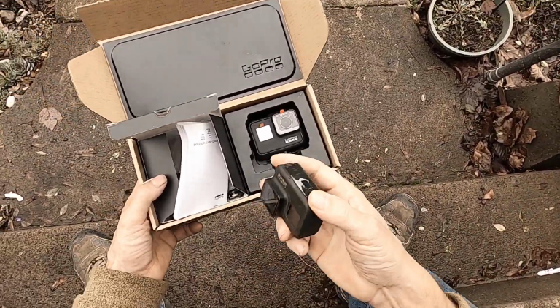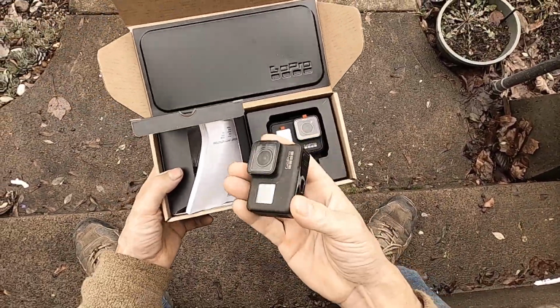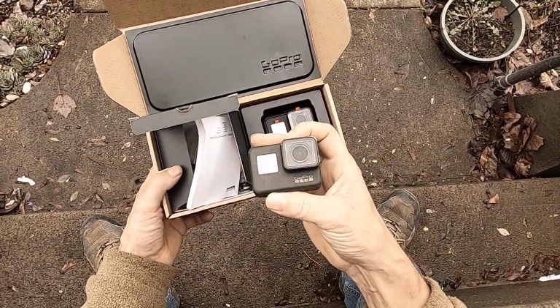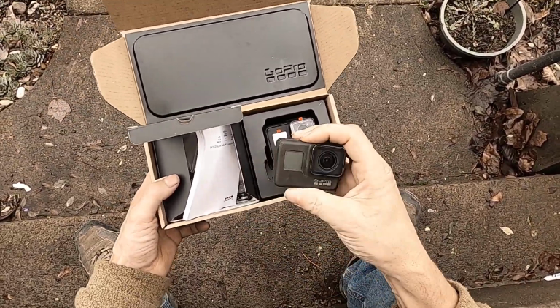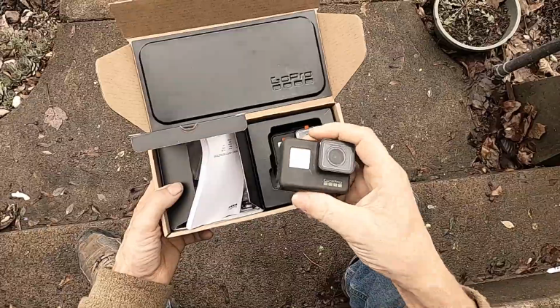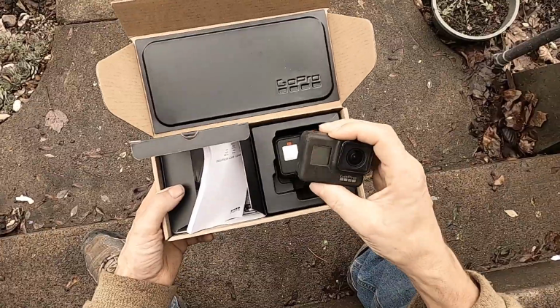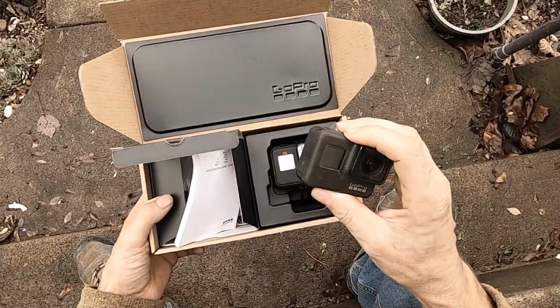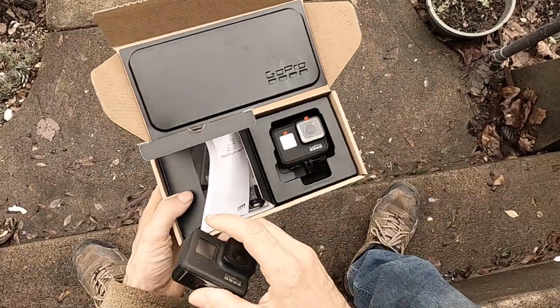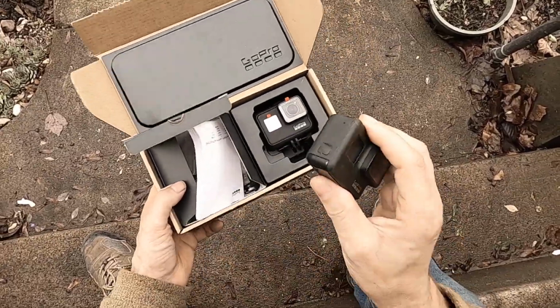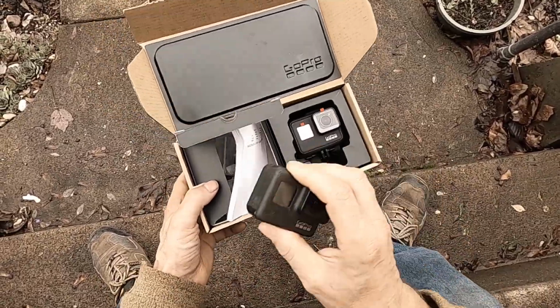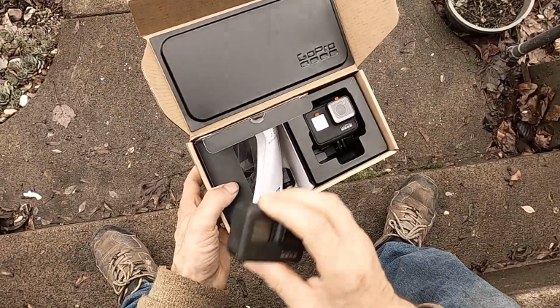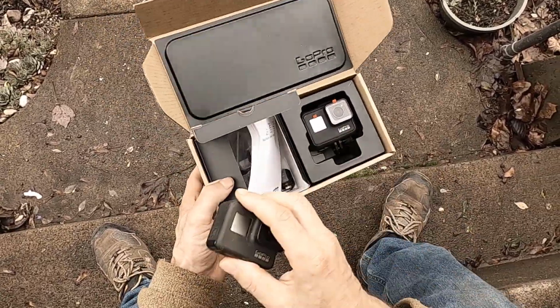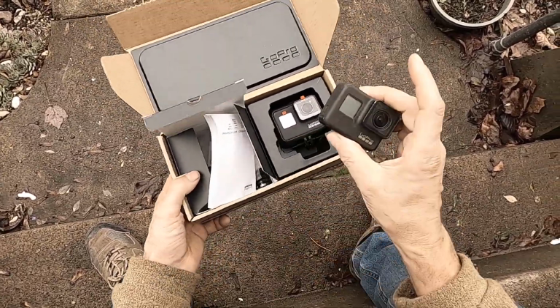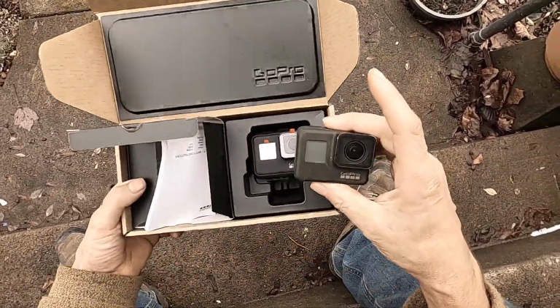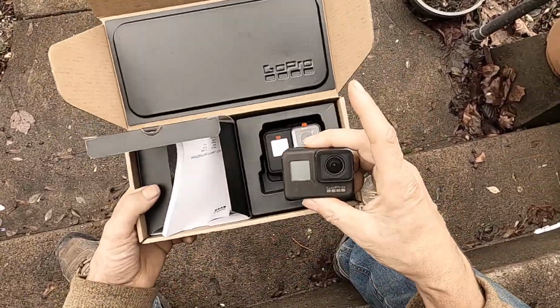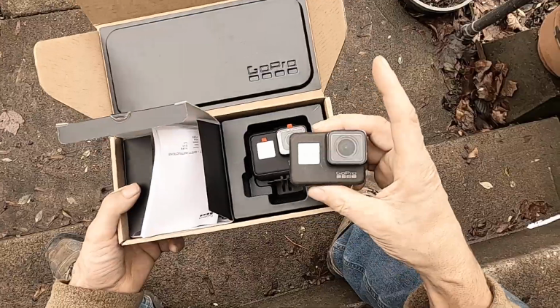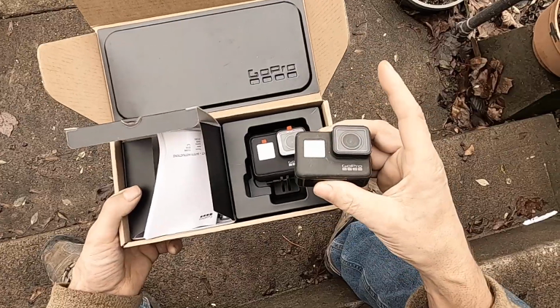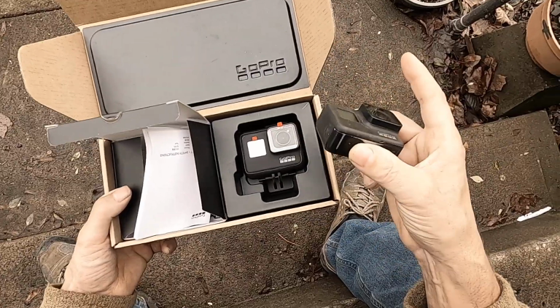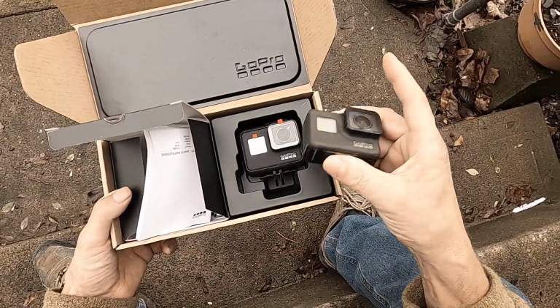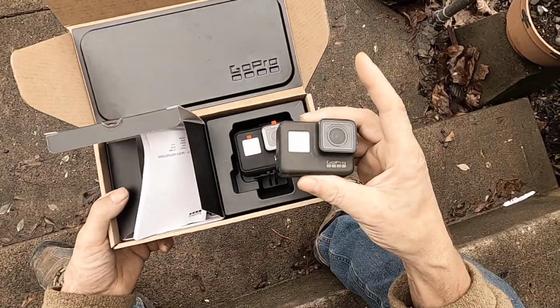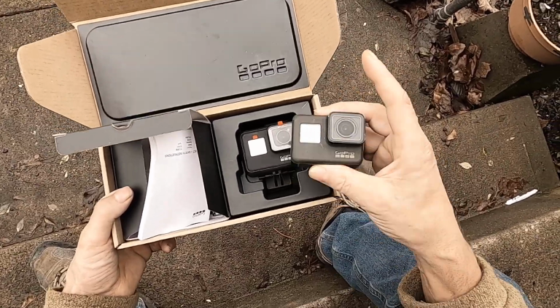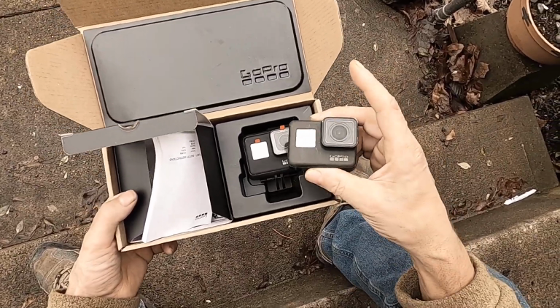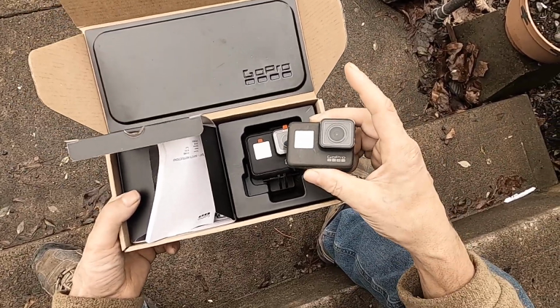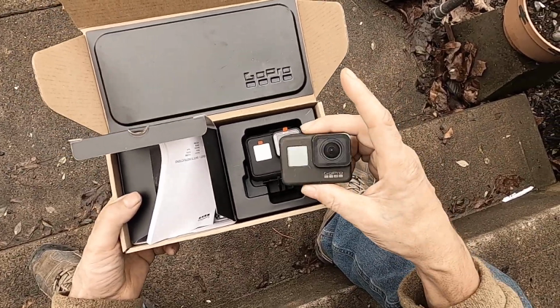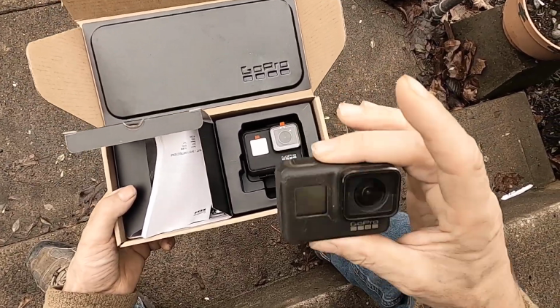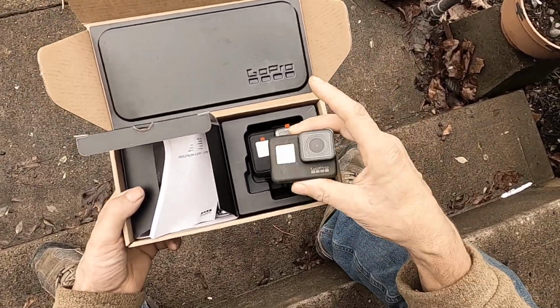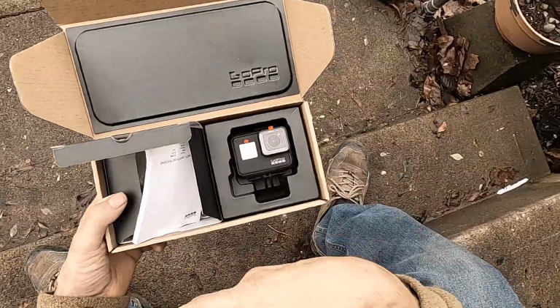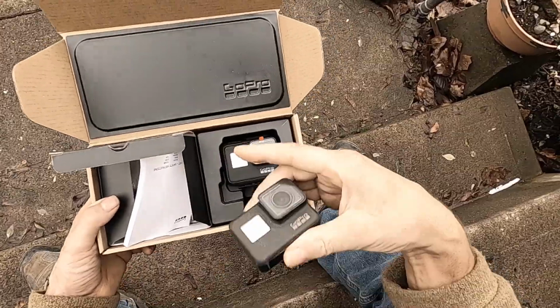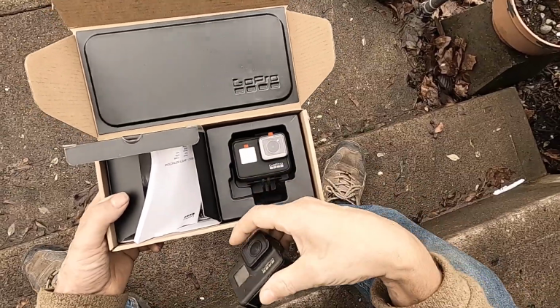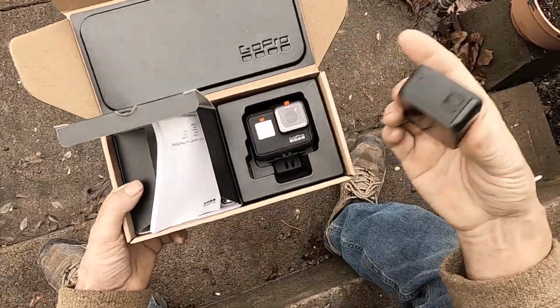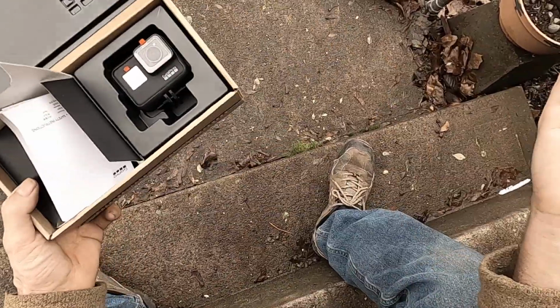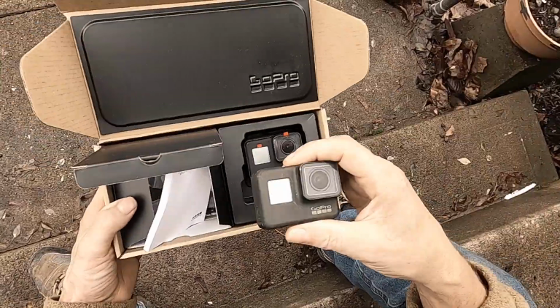These Hero 7s and 6s are very well sought after. Everybody wants these older cameras because they have the same processor board on the 7 as the 8, 9, whatever.